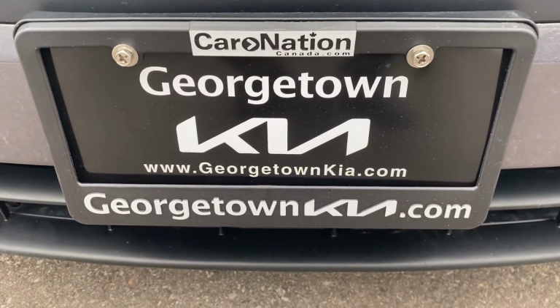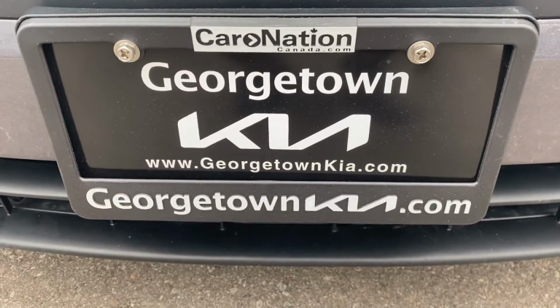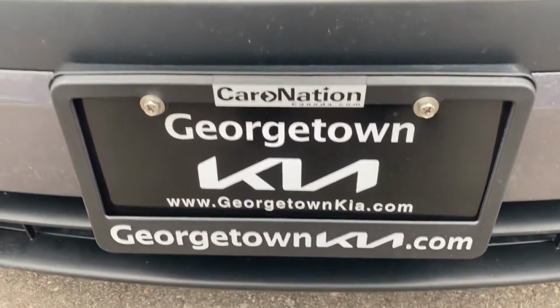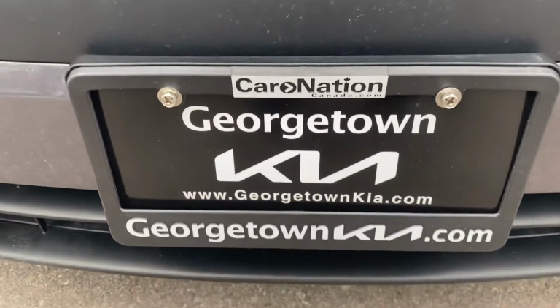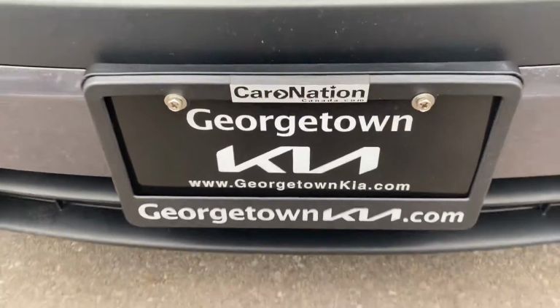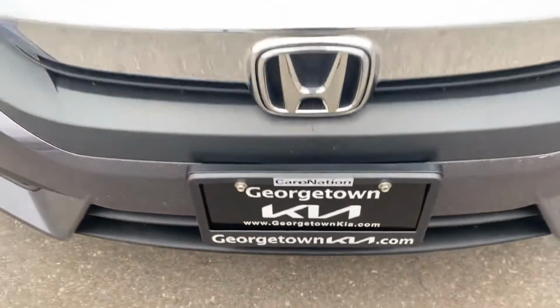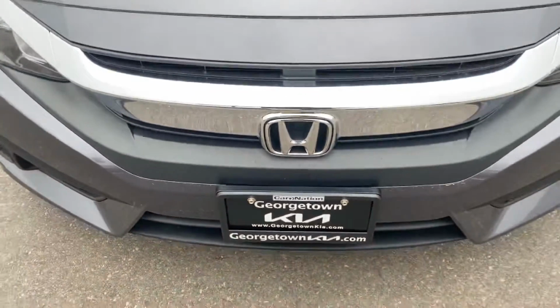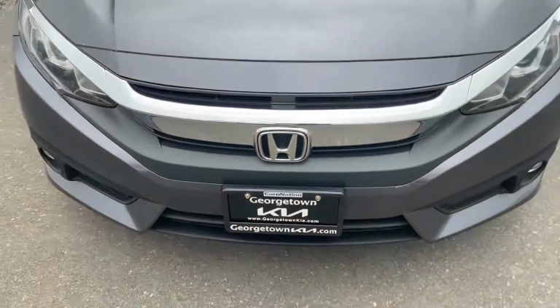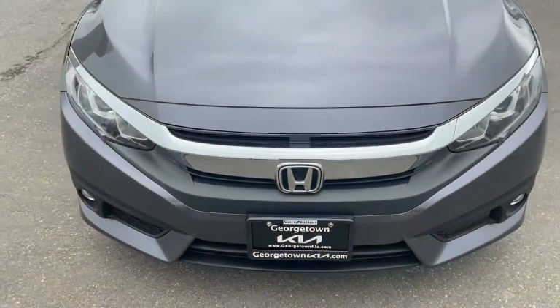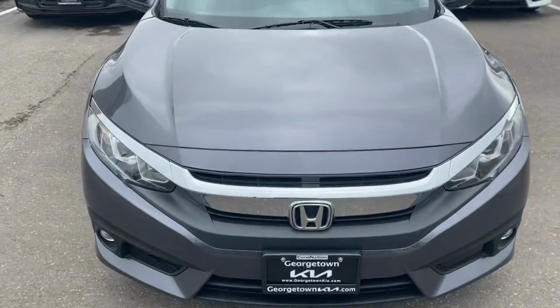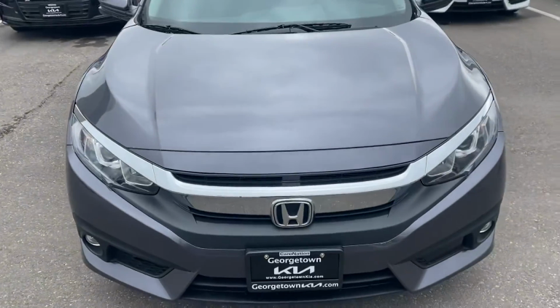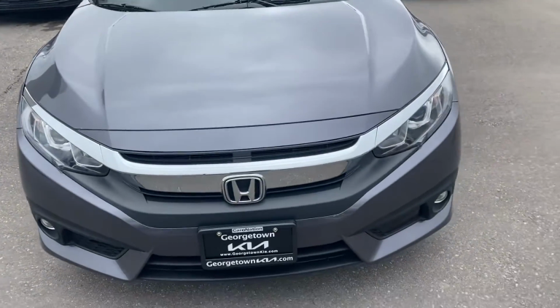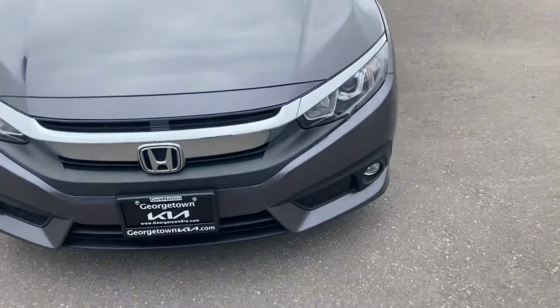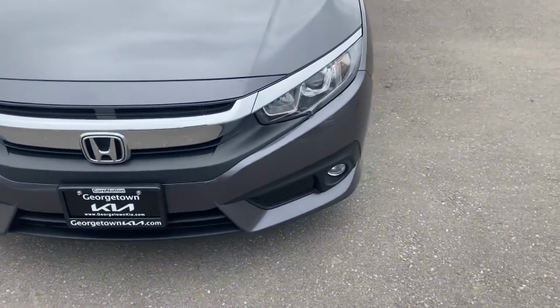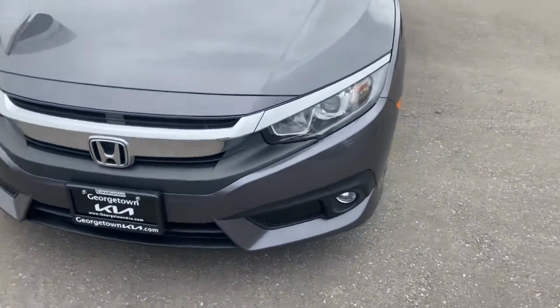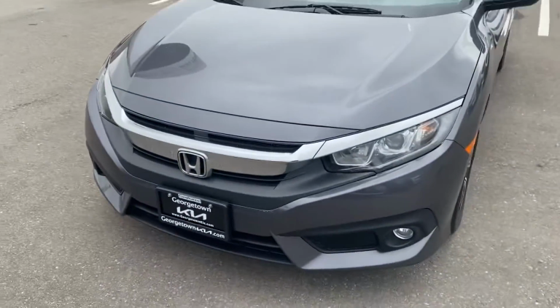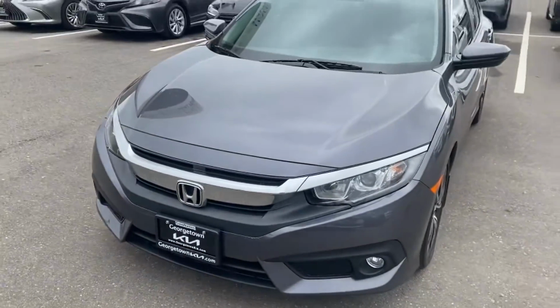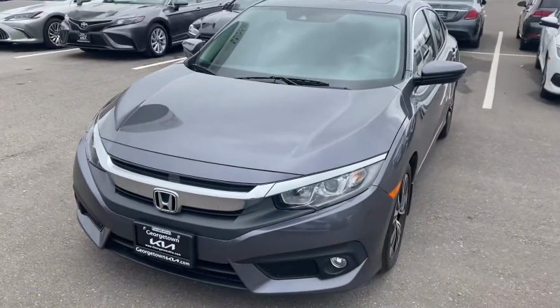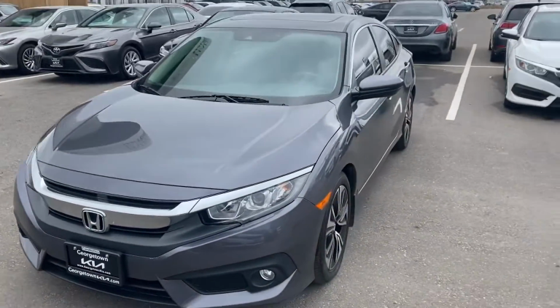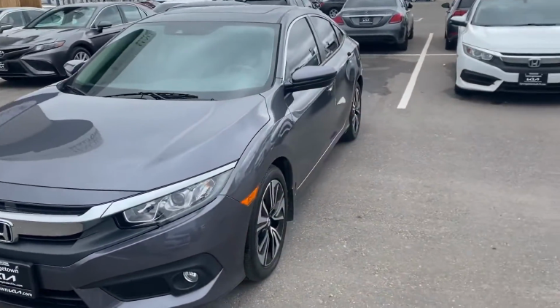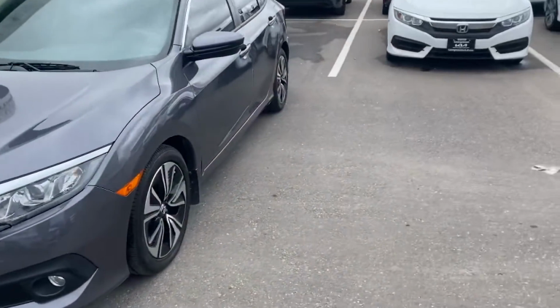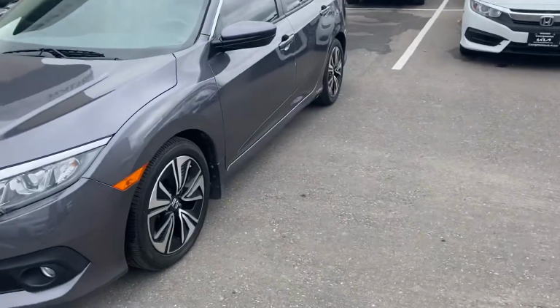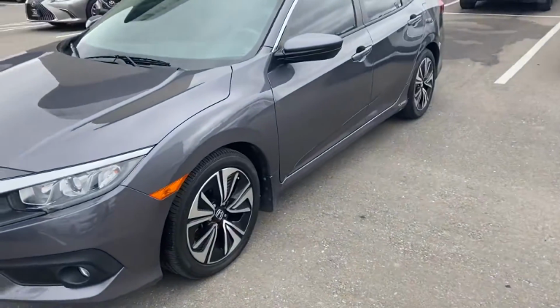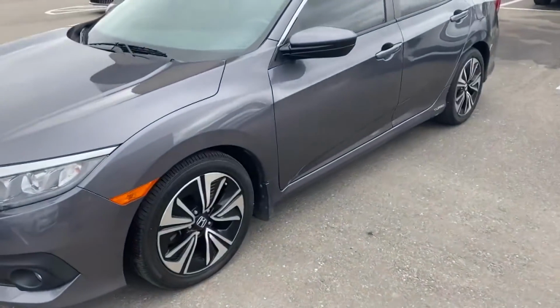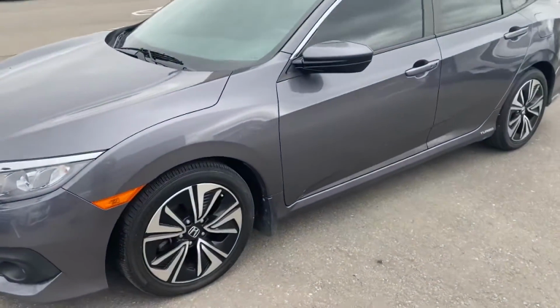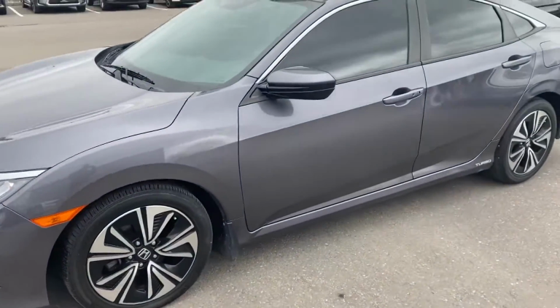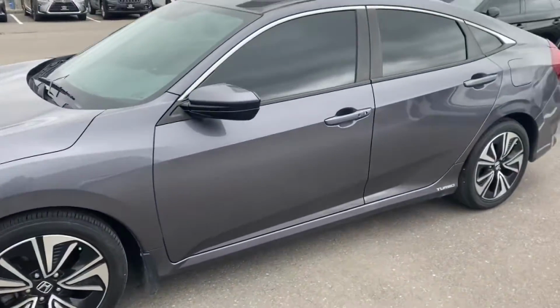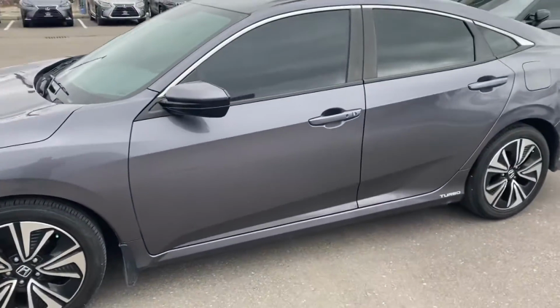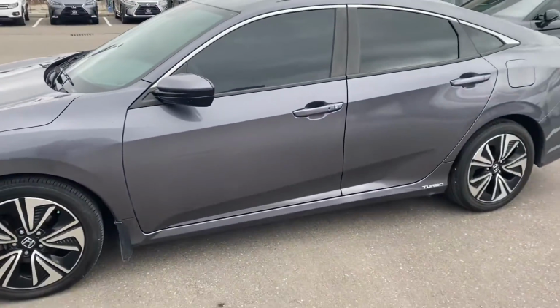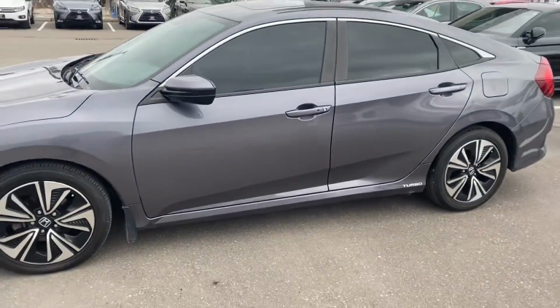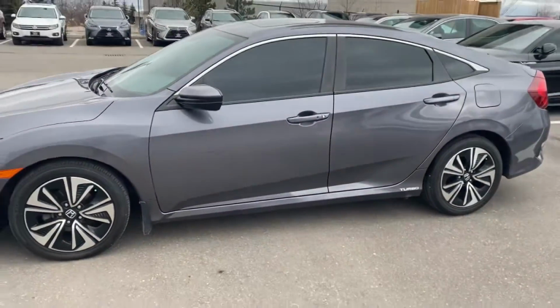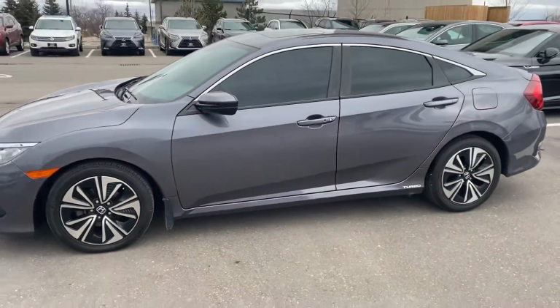Hi Sonam, it's Gavin here from Georgetown Kia. I just want to make a quick walk around video so you can get a closer look at this beautiful 2017 Honda Civic. Great car — I own a 2015 myself. It's been nothing but a perfect car for me and my family.